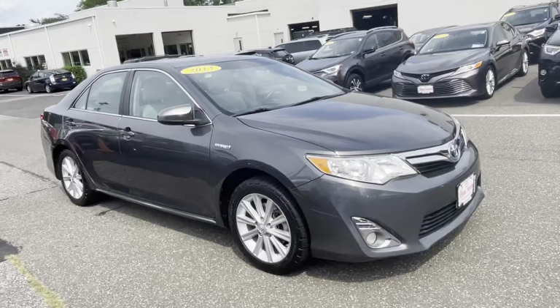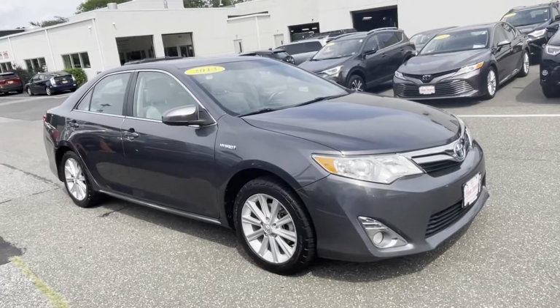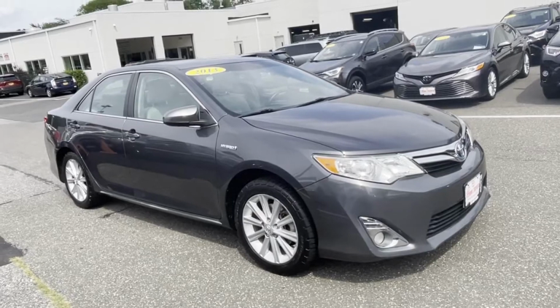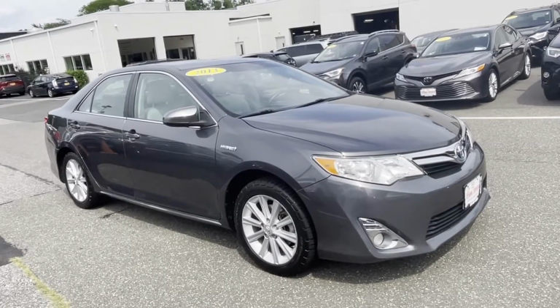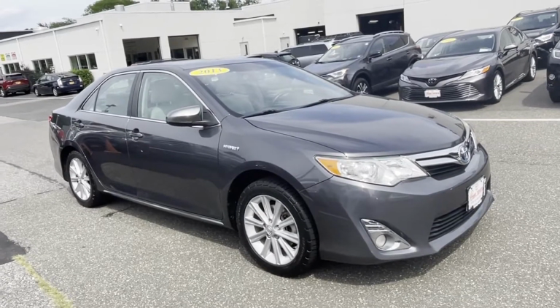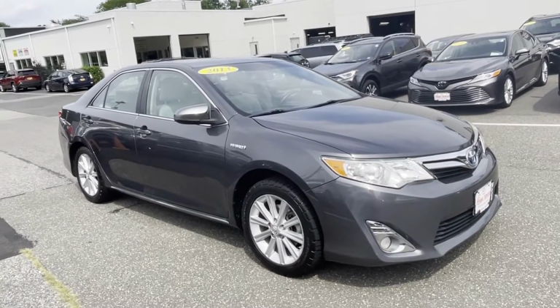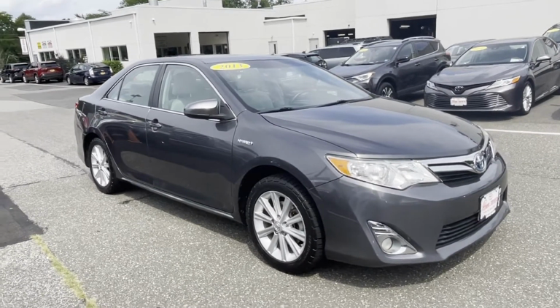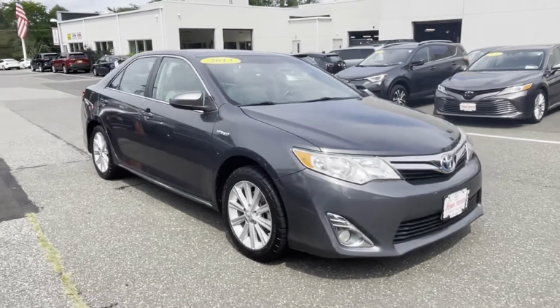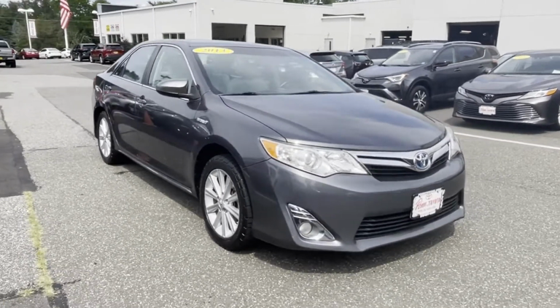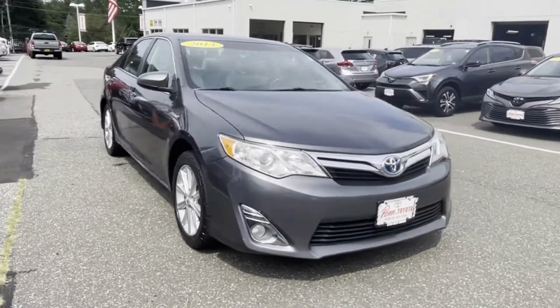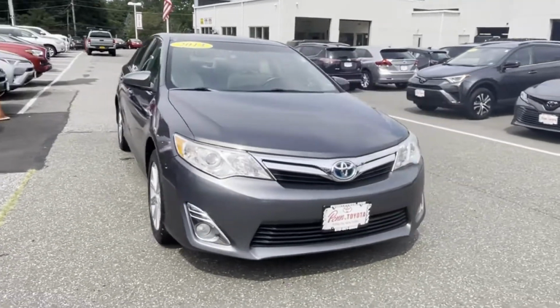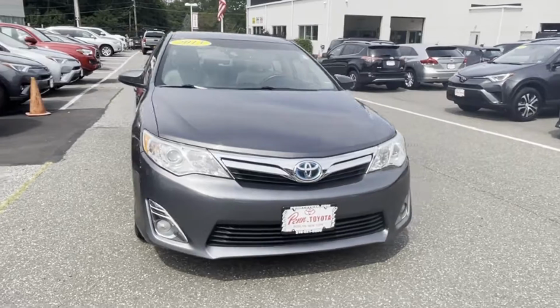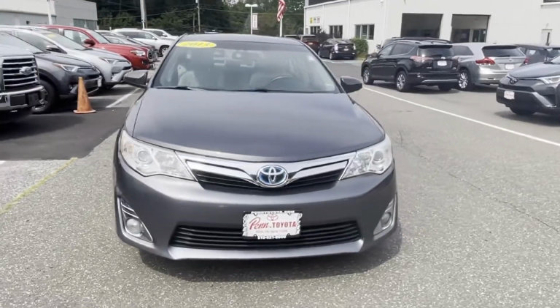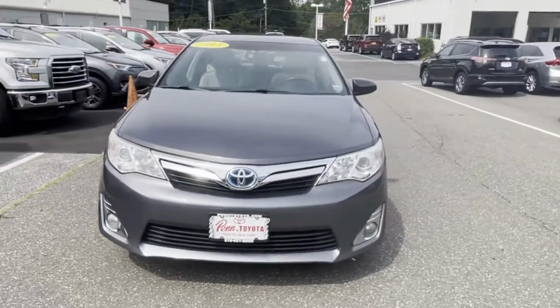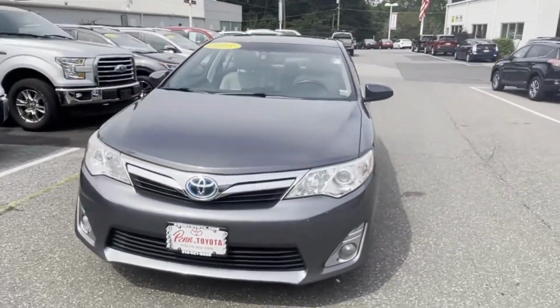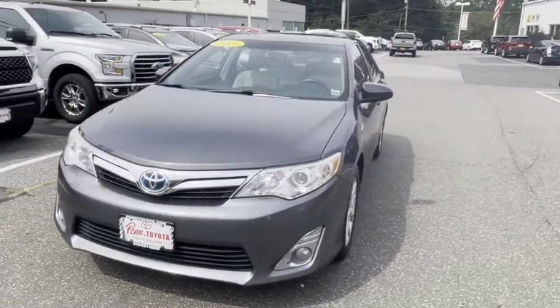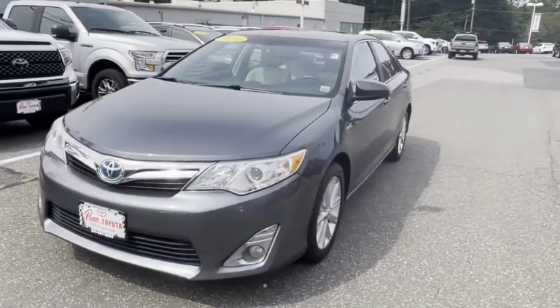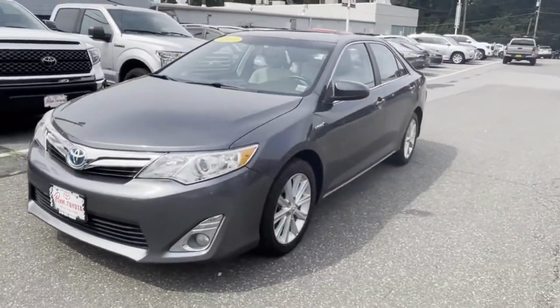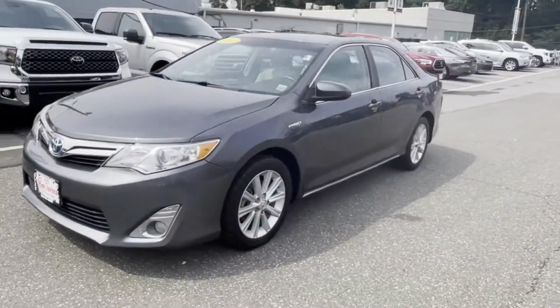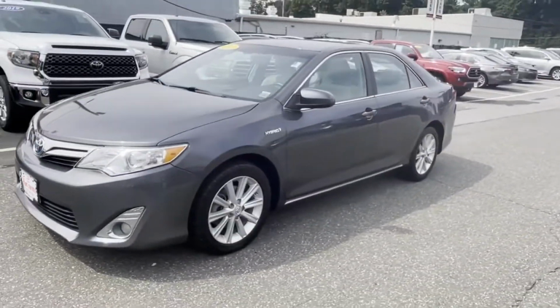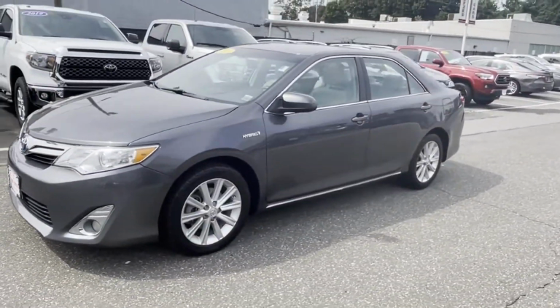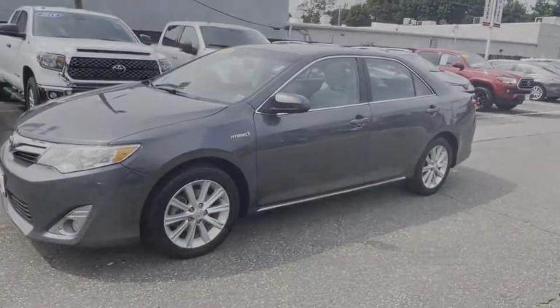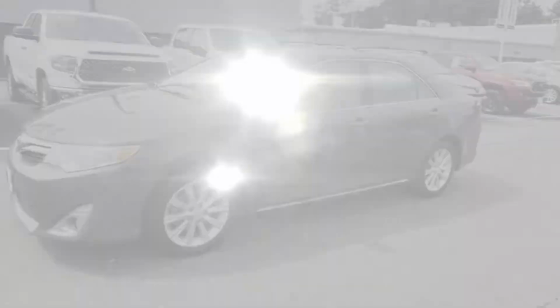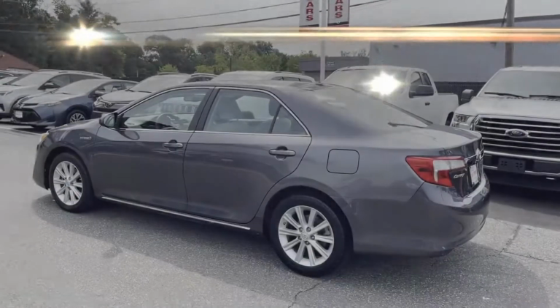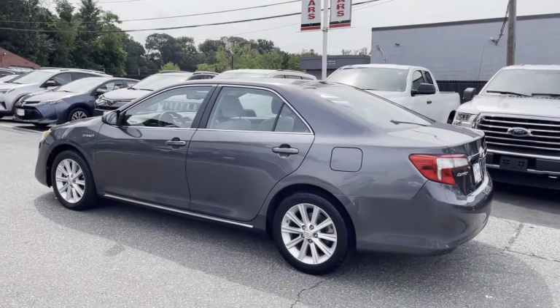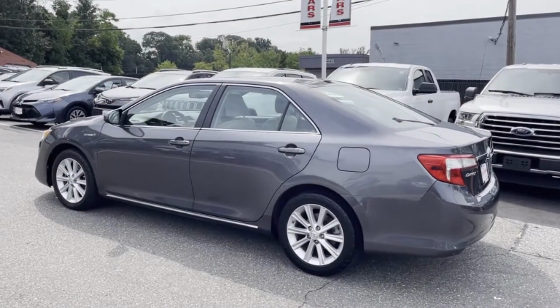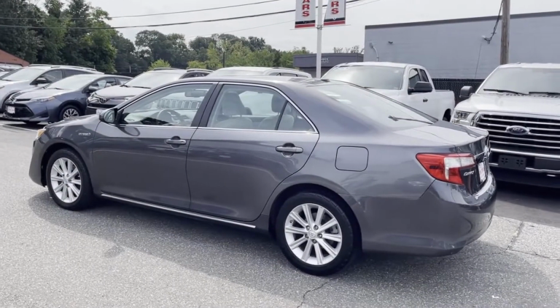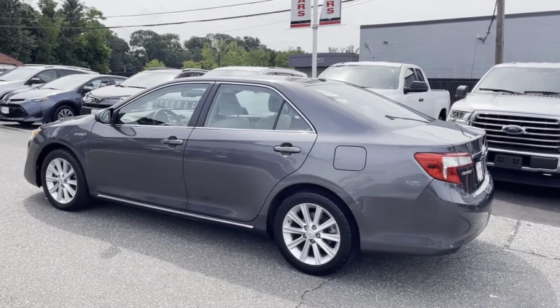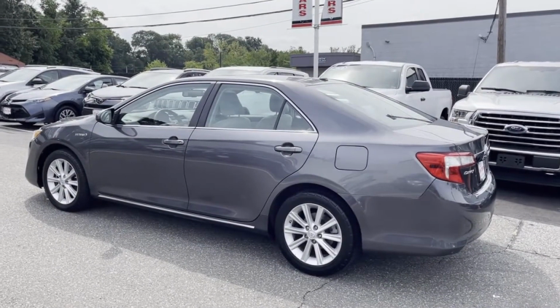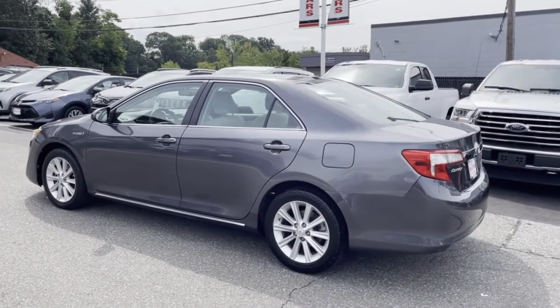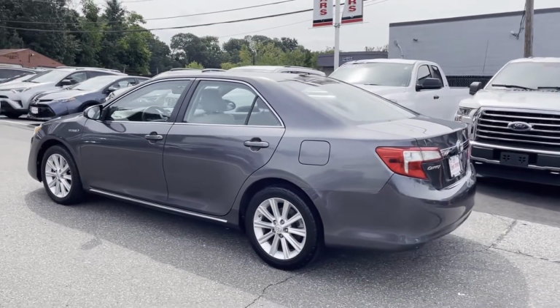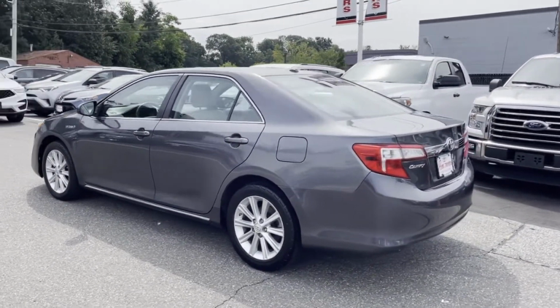2013 Toyota Camry Hybrid. With less than 73,000 miles on the odometer, this sedan combines safety and comfort with style and performance. Find what you are looking for and more with these extra features.